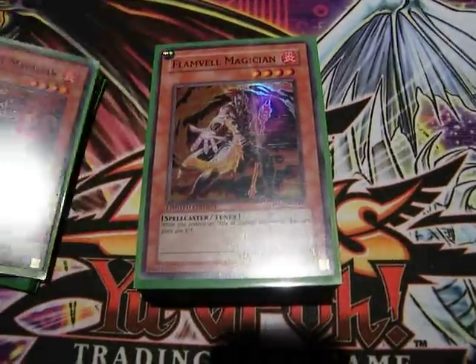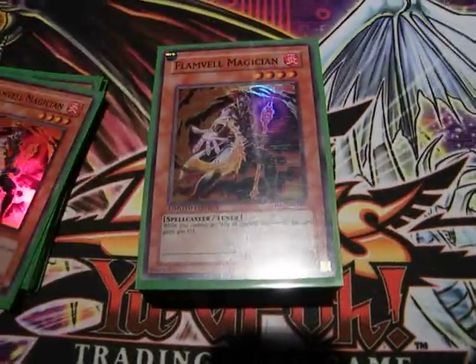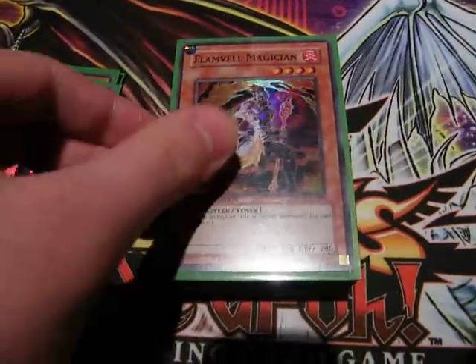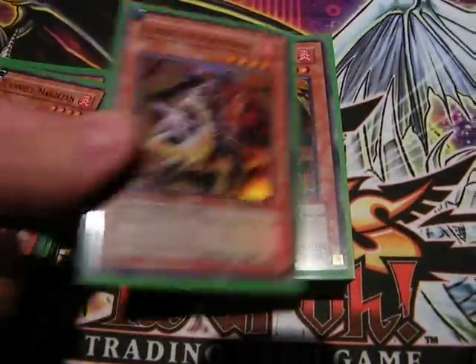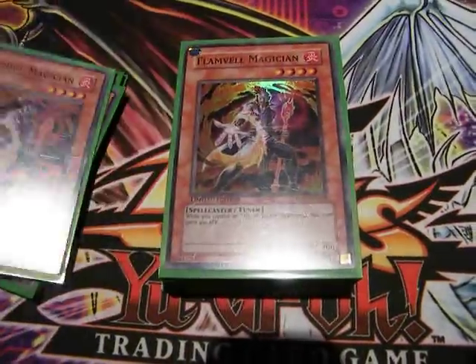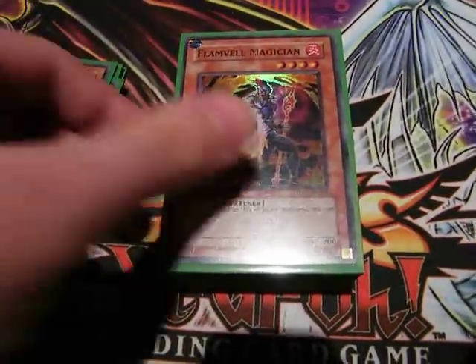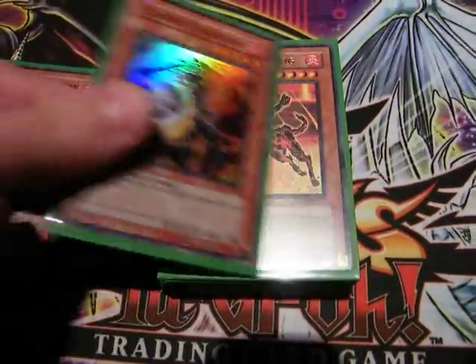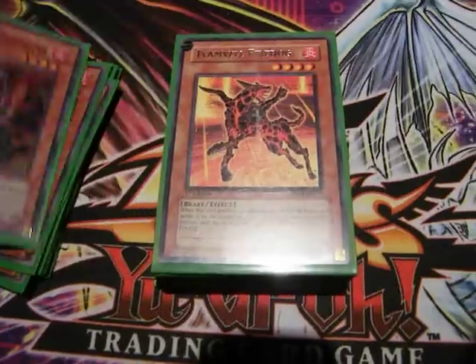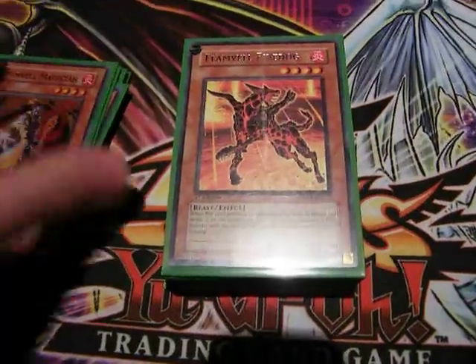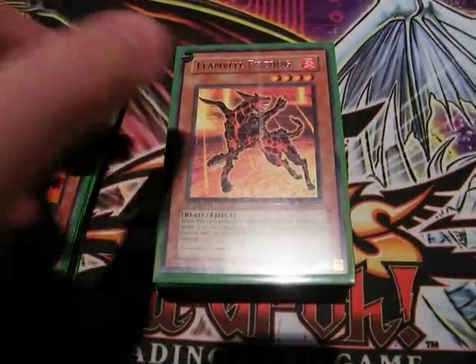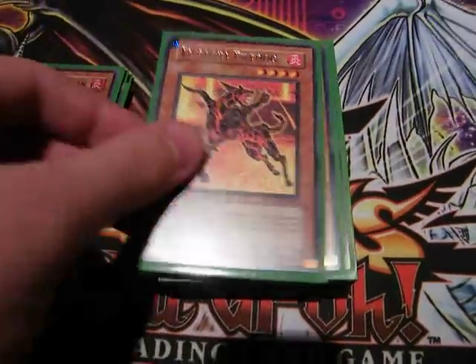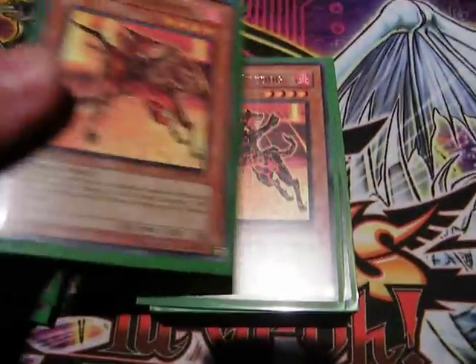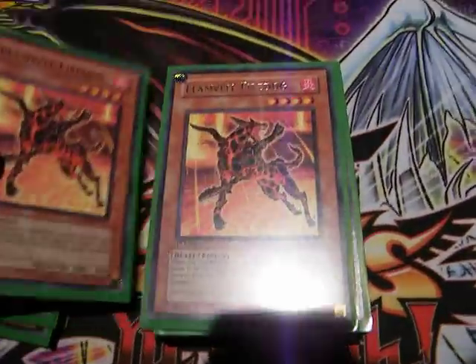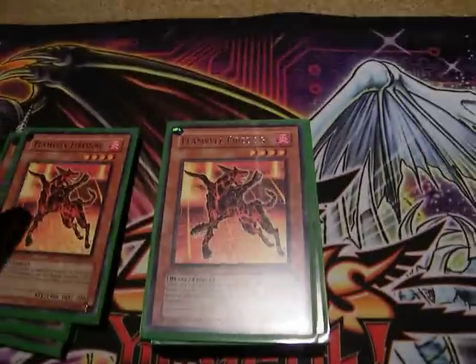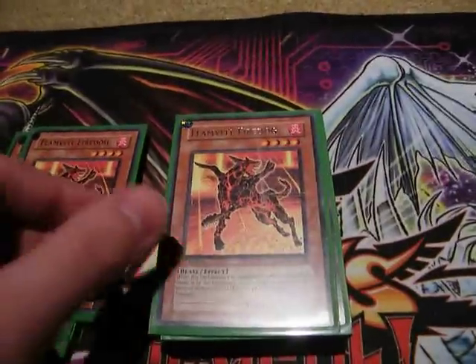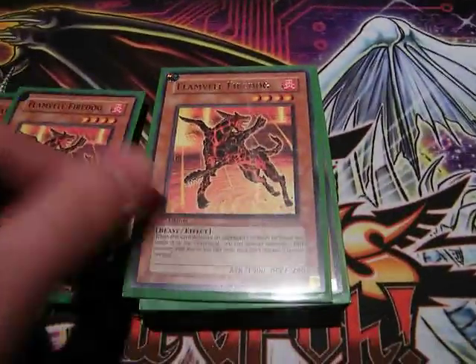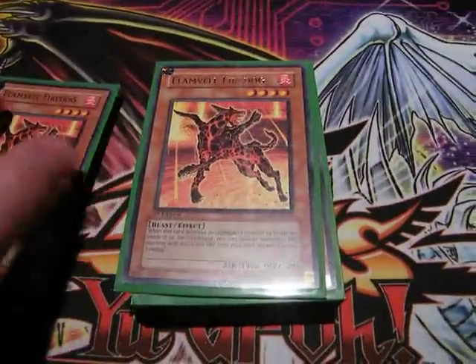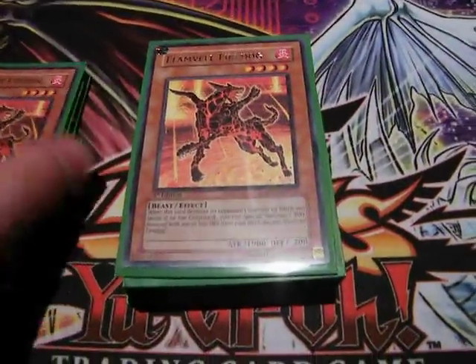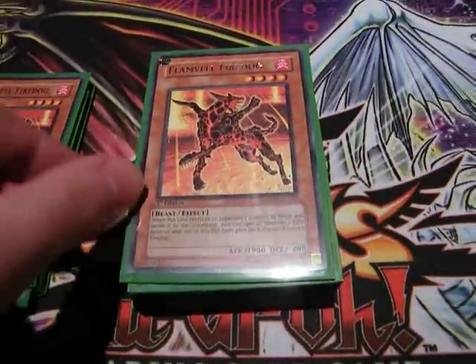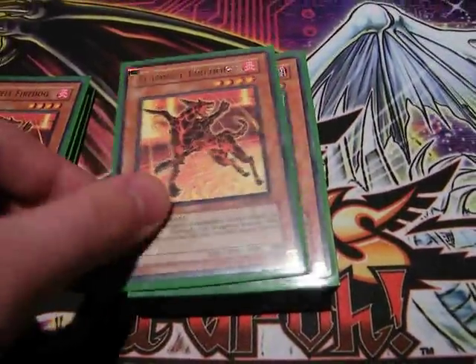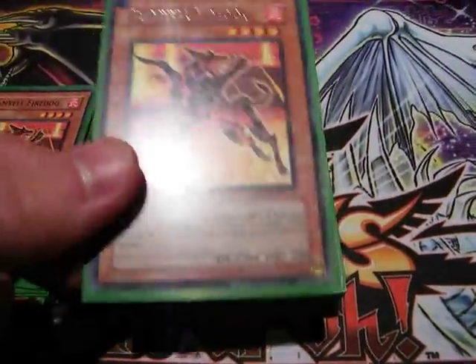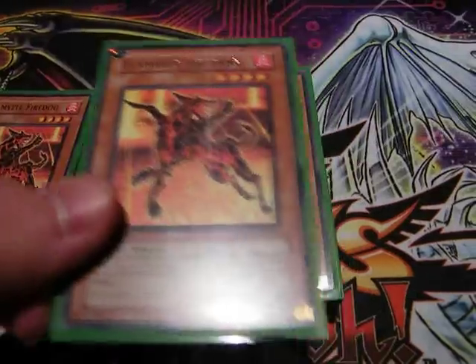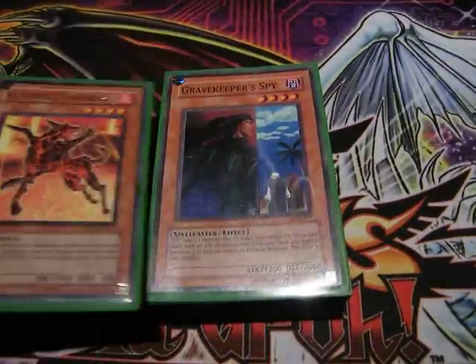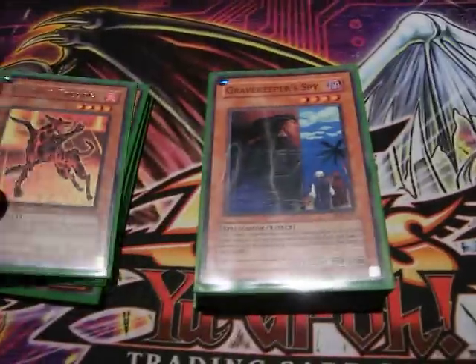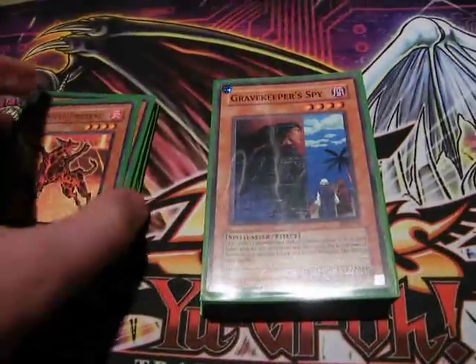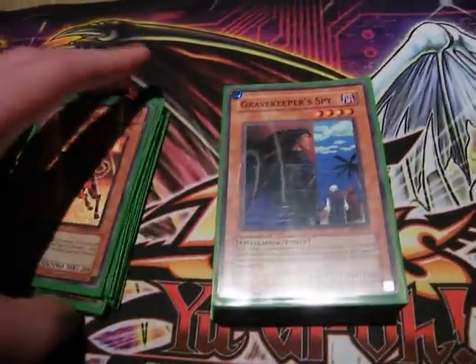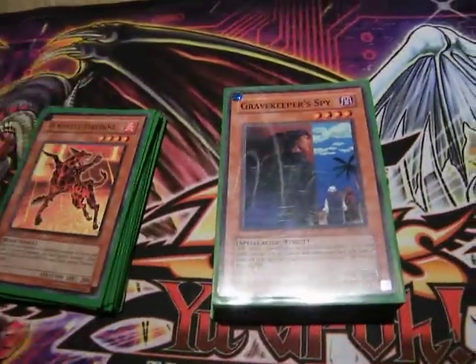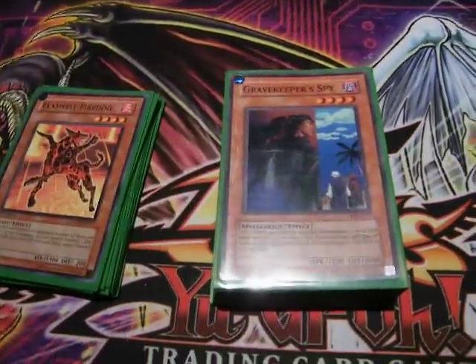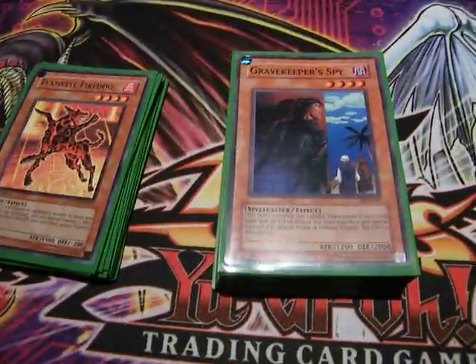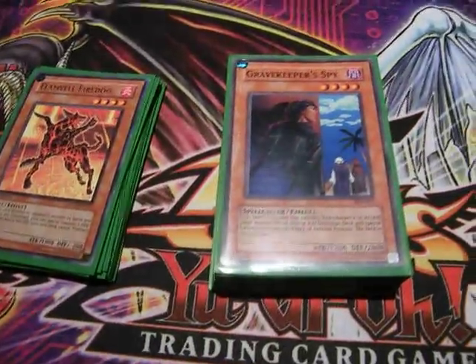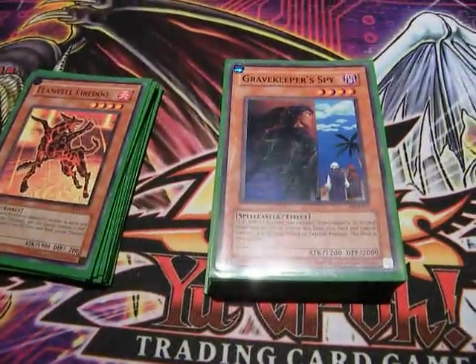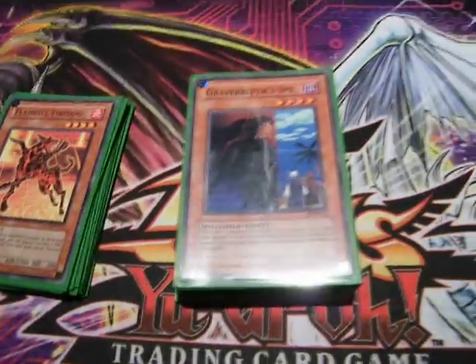Three Flamvell Magician — you'll see the importance of these later on in the video. Two Flamvell Fire Dog; these are really good because you can just attack over stuff at 1900, because they're quite powerful, bring out Magician, and then Synchro in the main phase two.